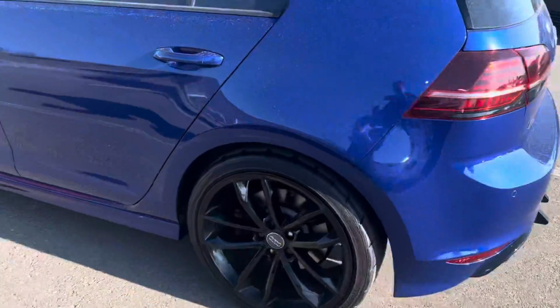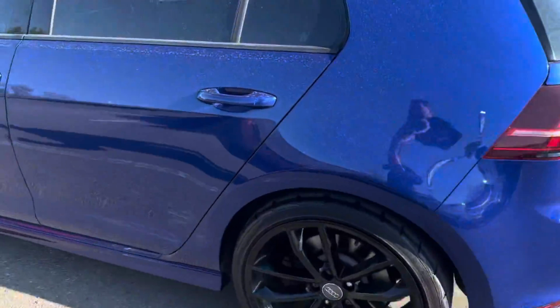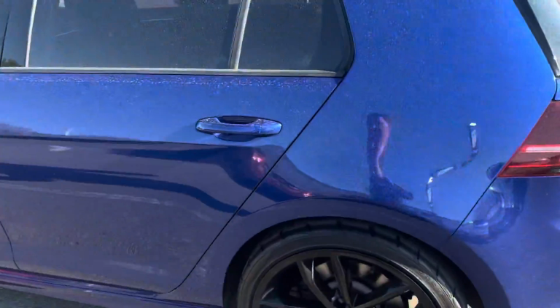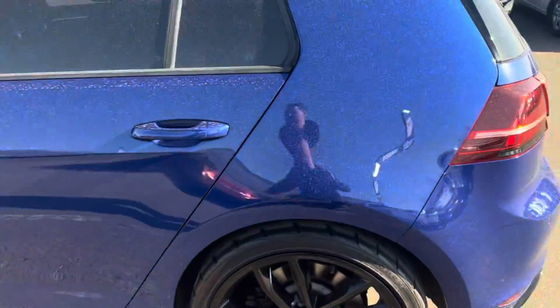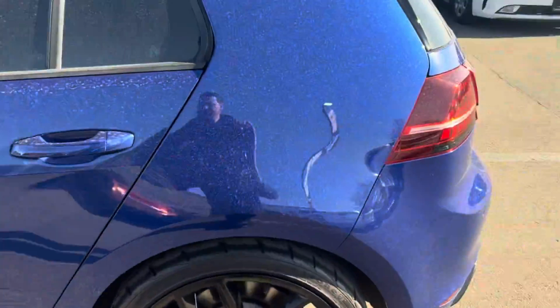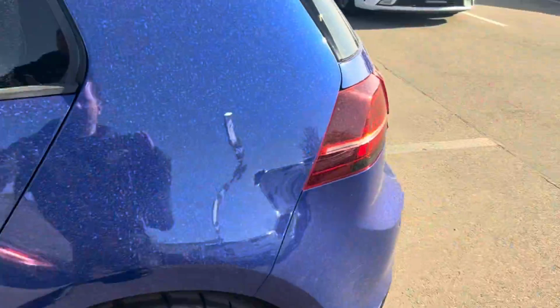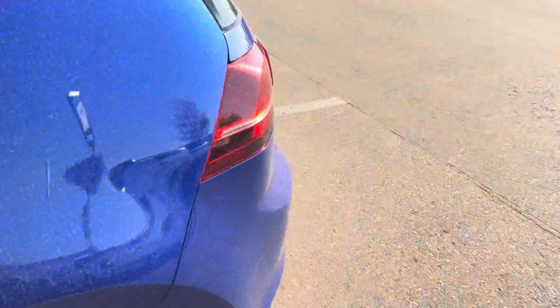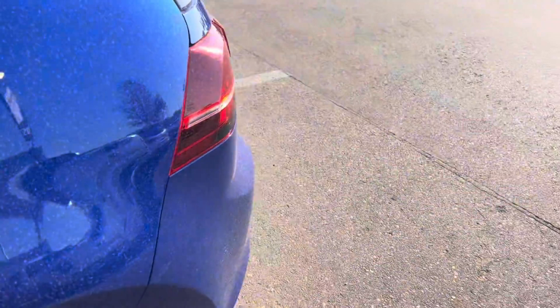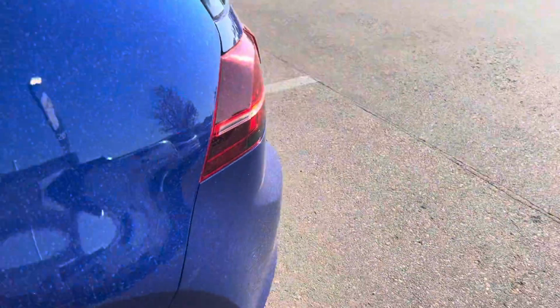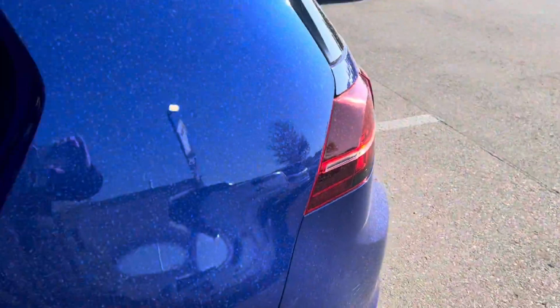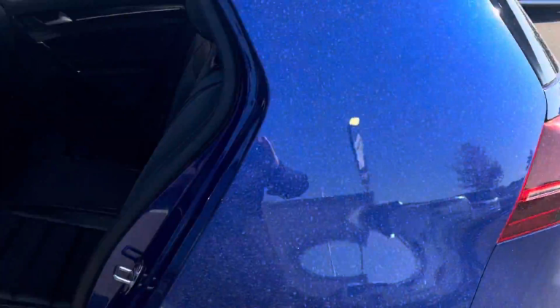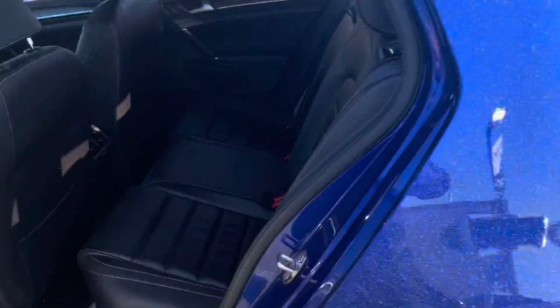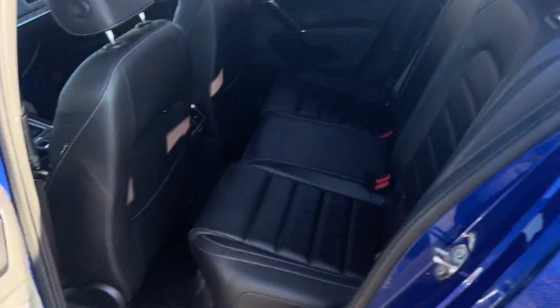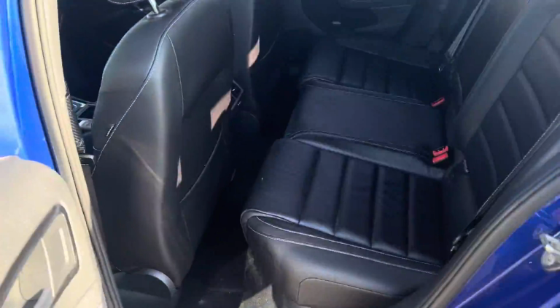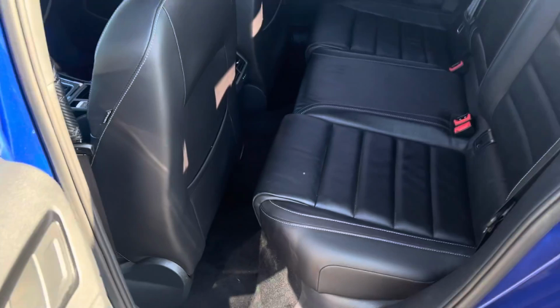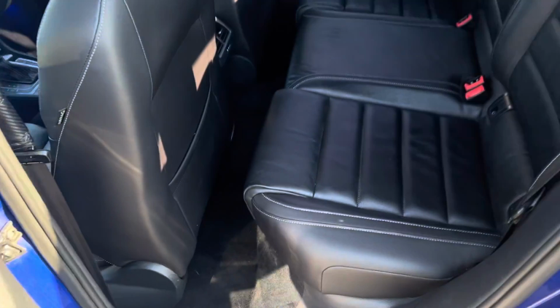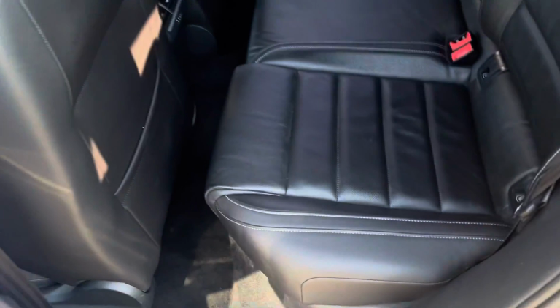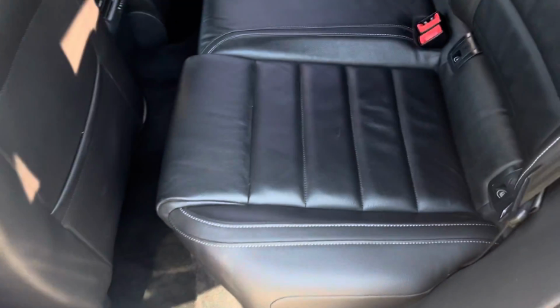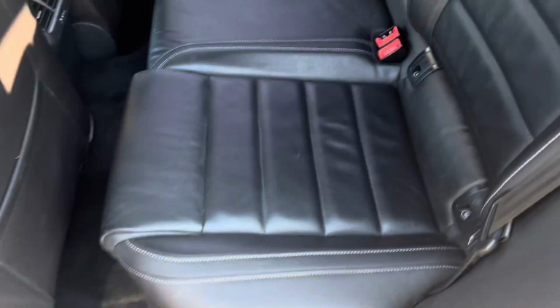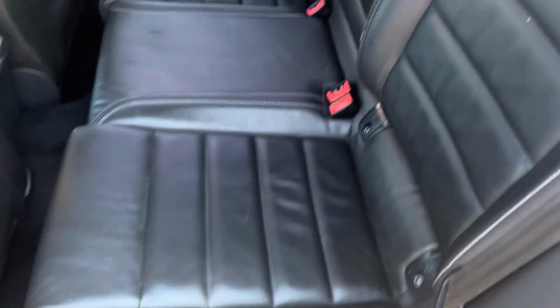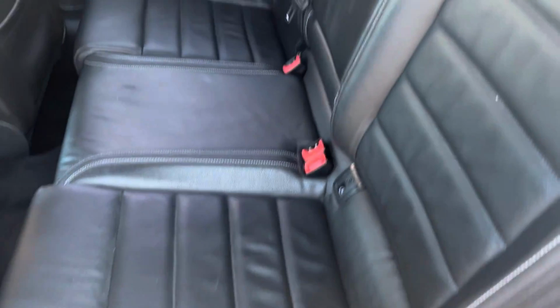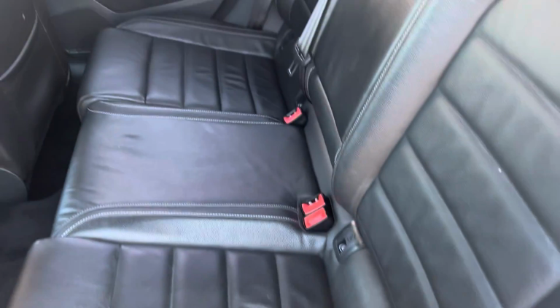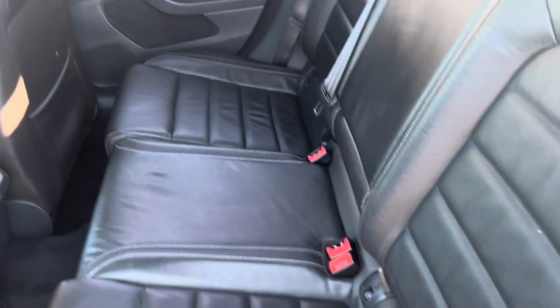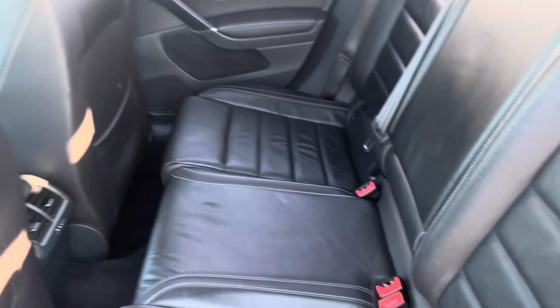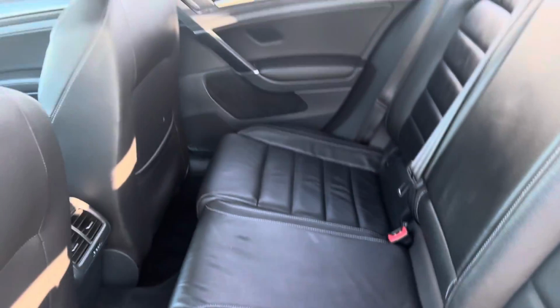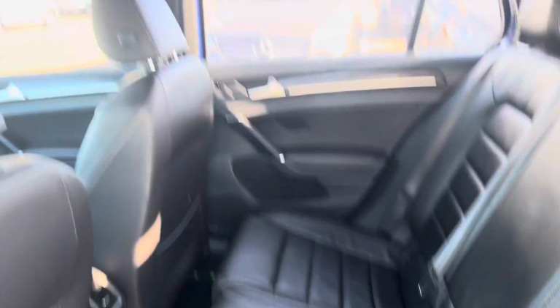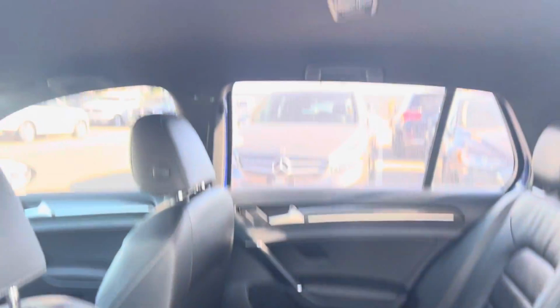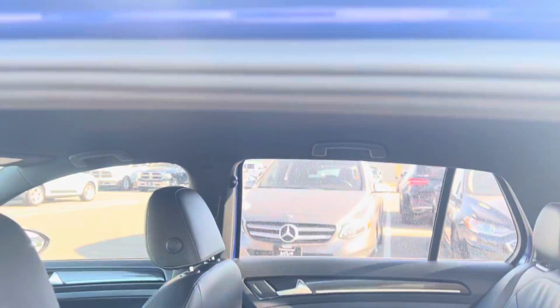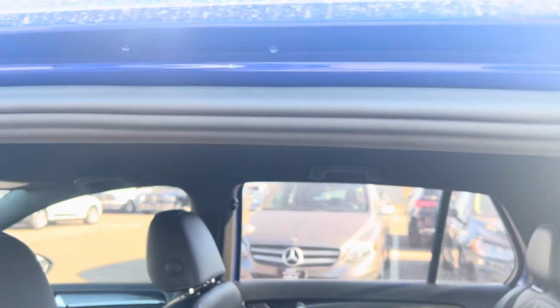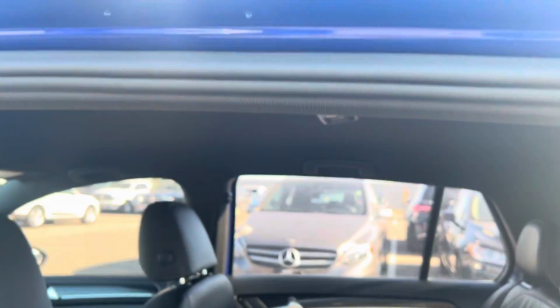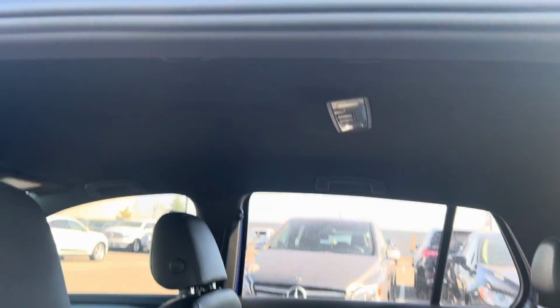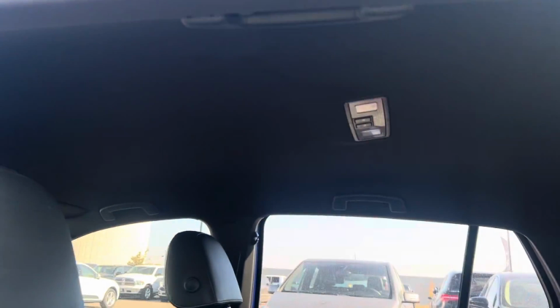Let's give you a look inside. You can see beautiful black leather interior, very clean, black headliner.